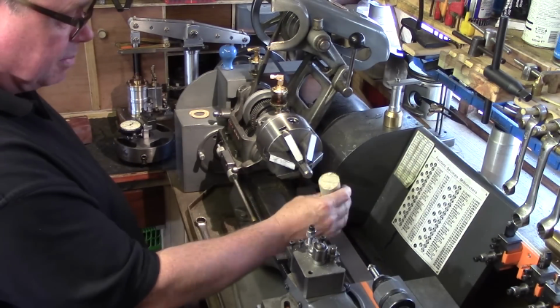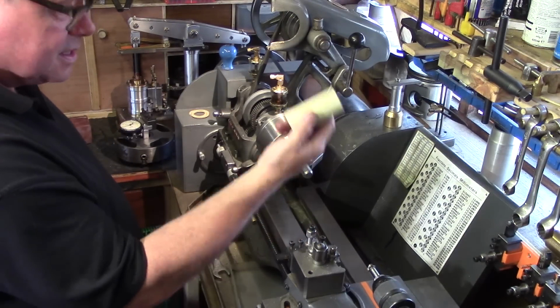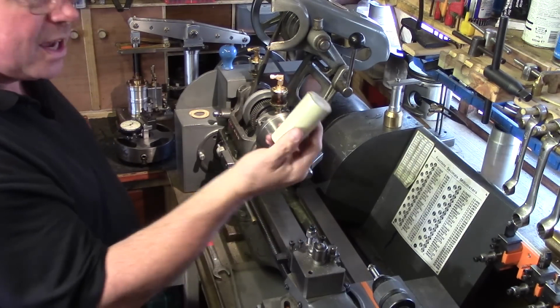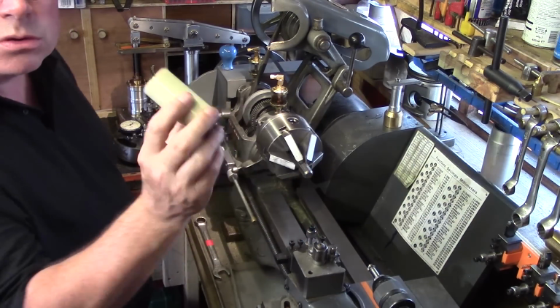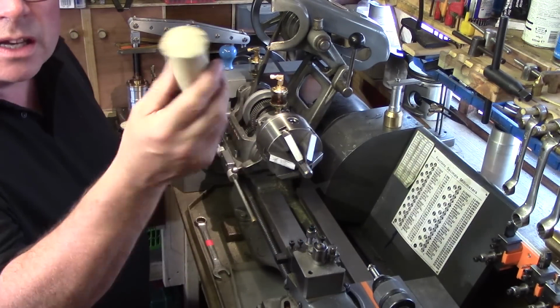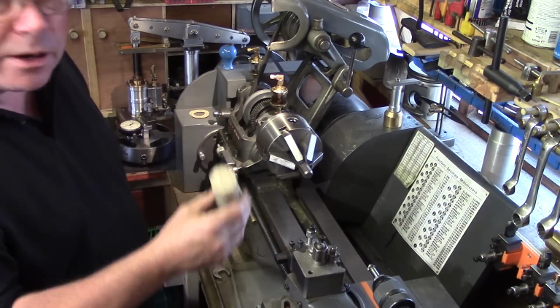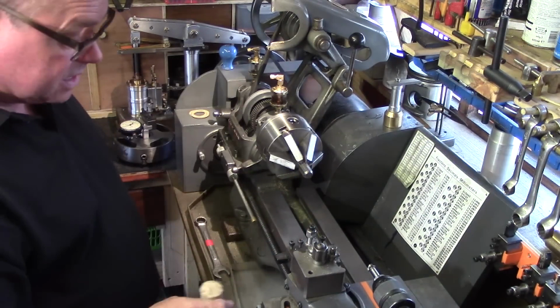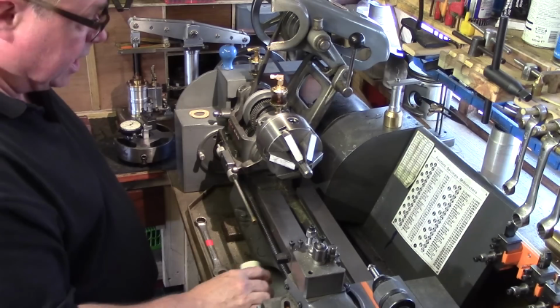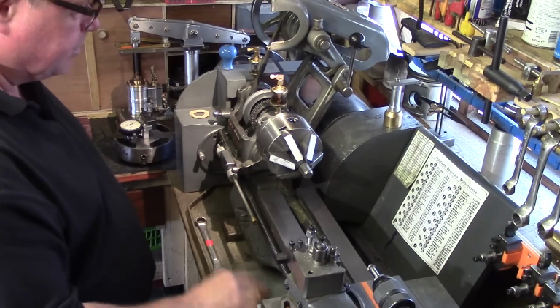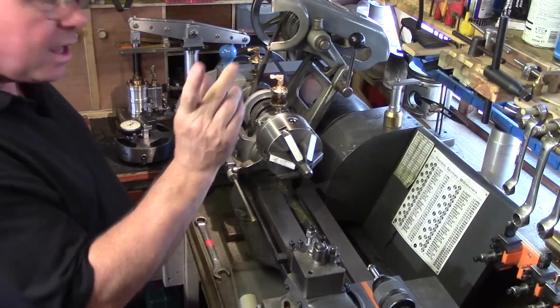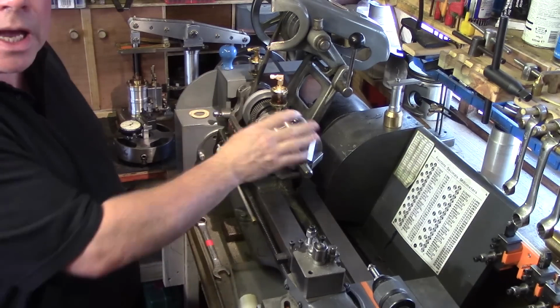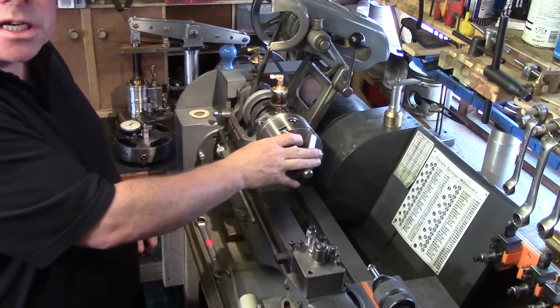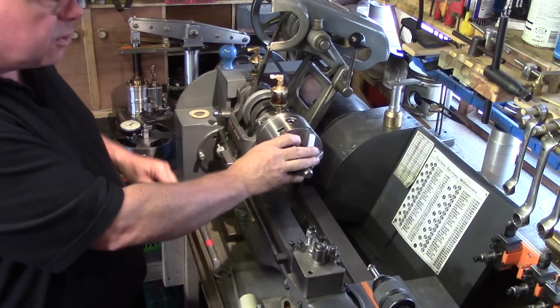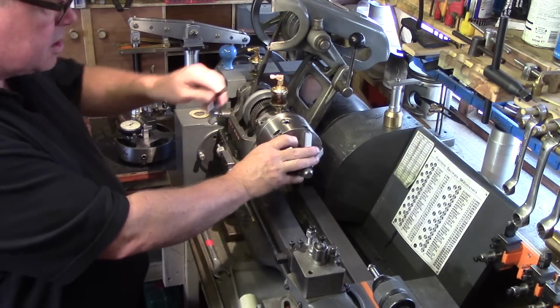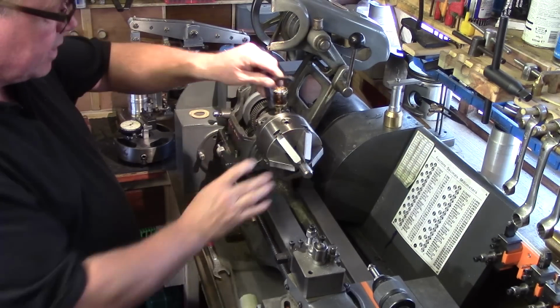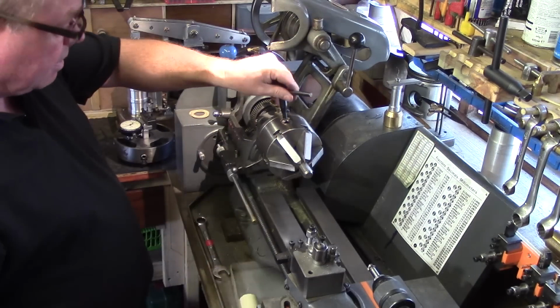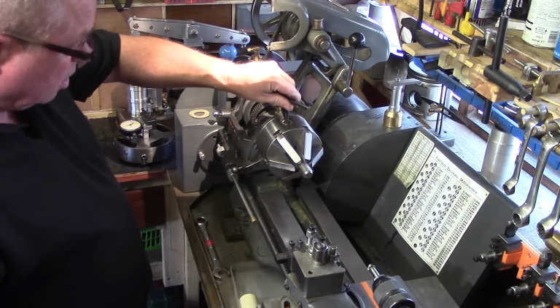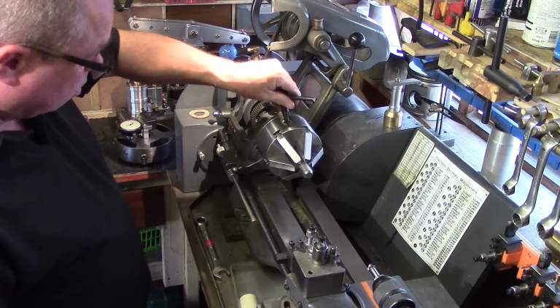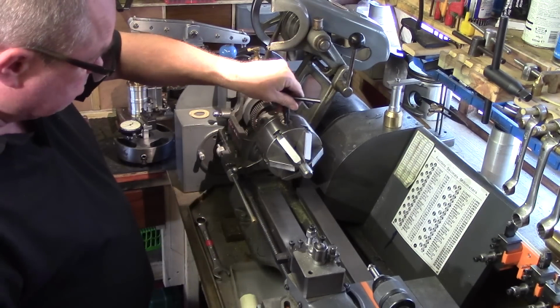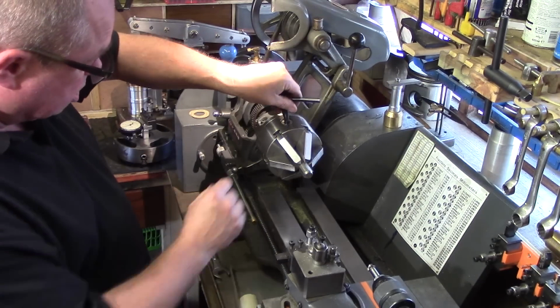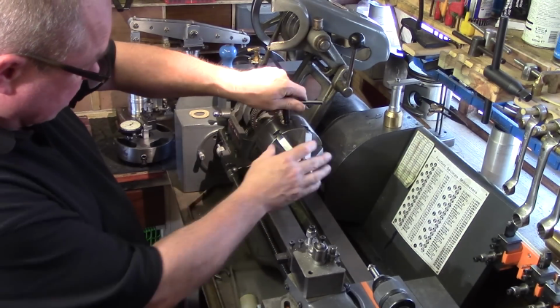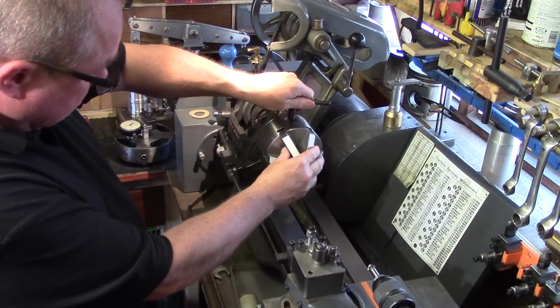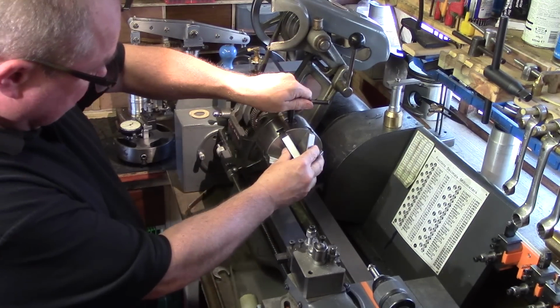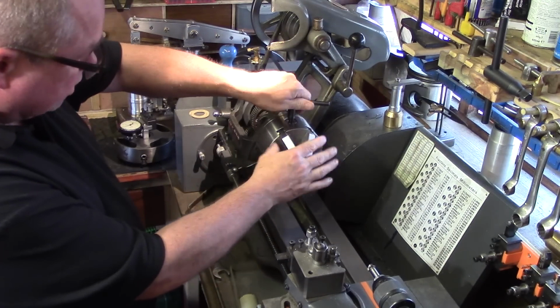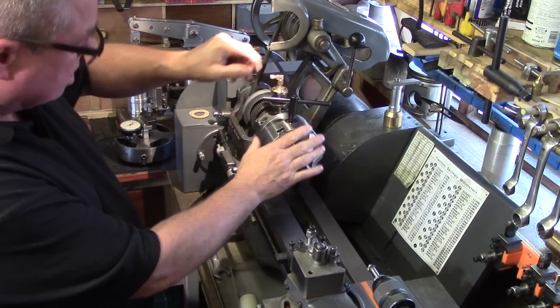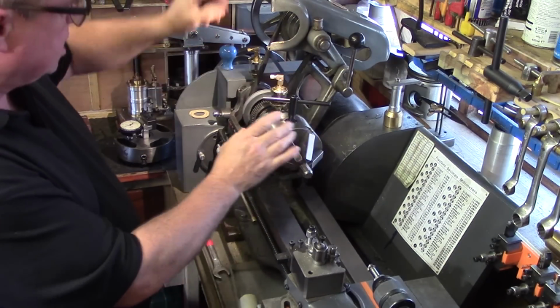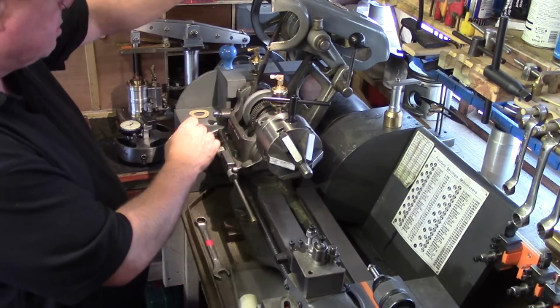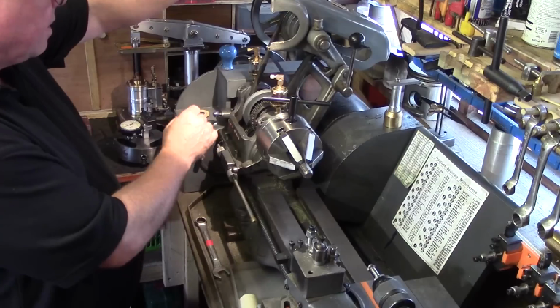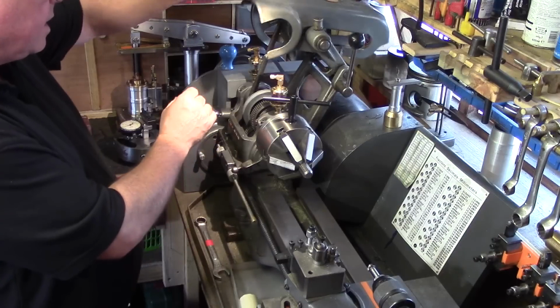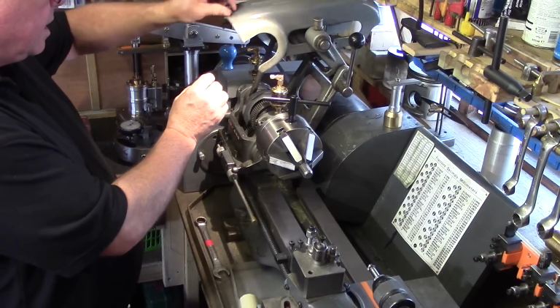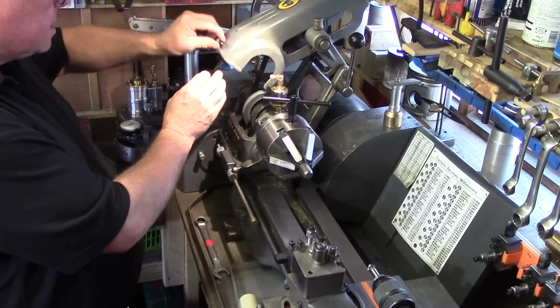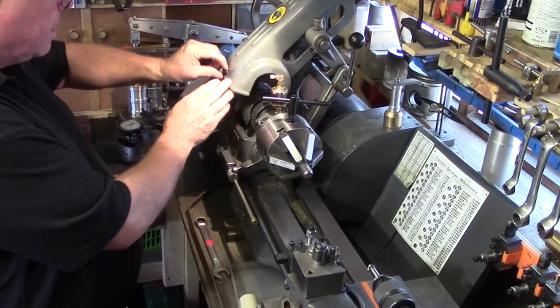So there you go — the simplest method, just a block of wood, actually works the best, and of course it's free. And just to finish: don't forget to always put your chuck key back in the chuck so you can always find it next time.